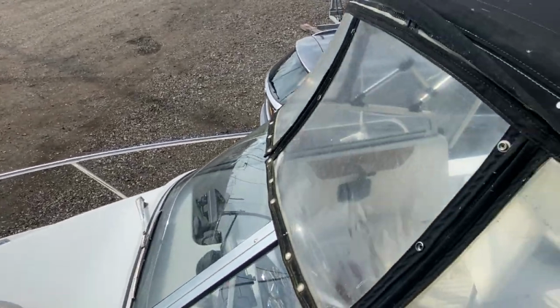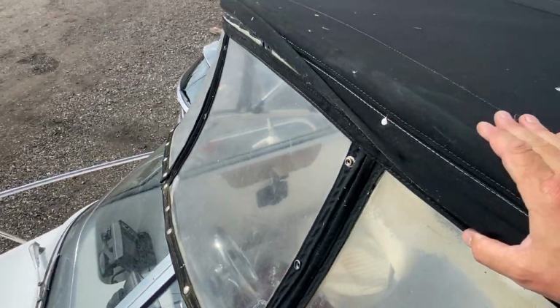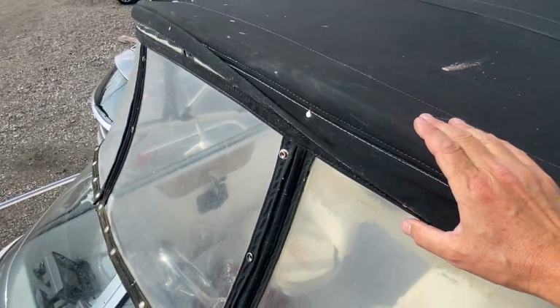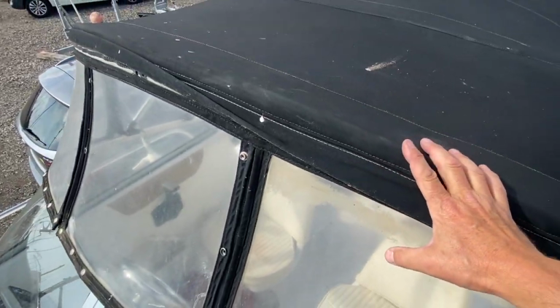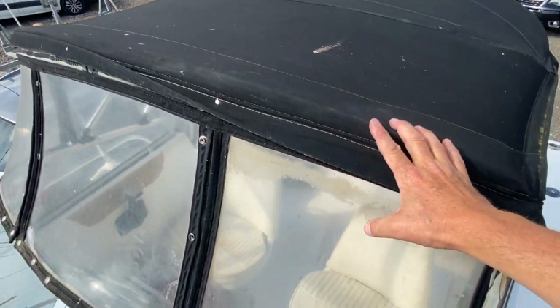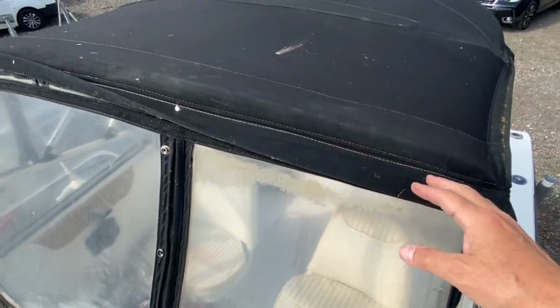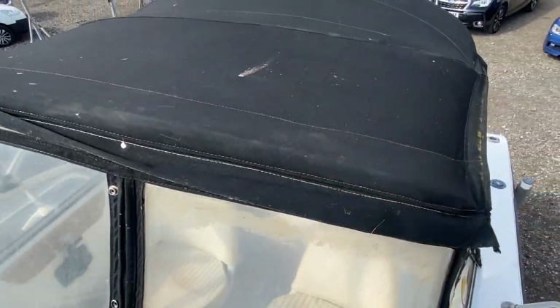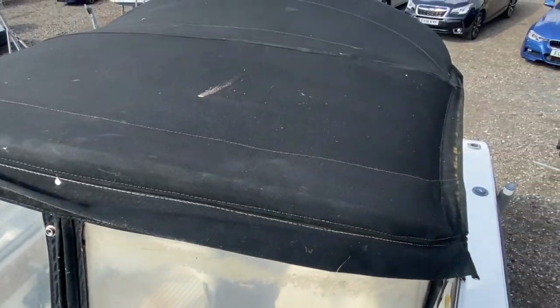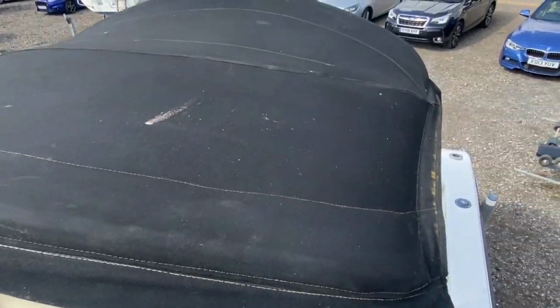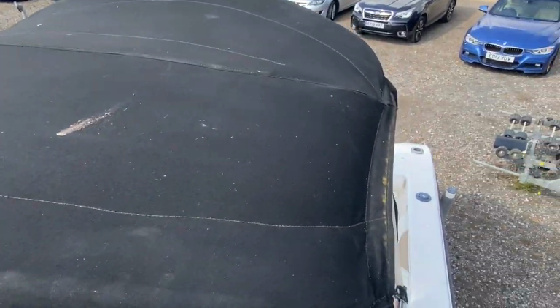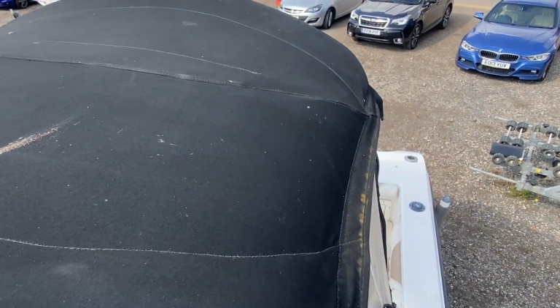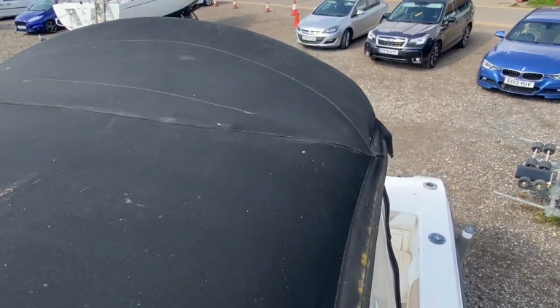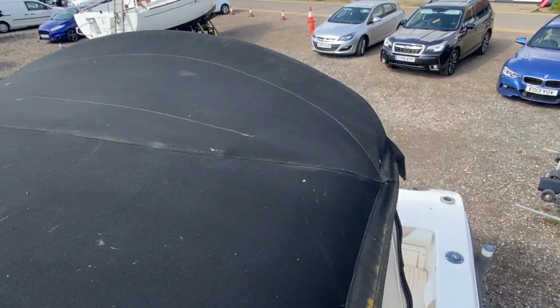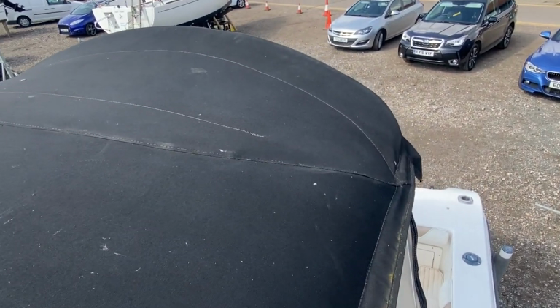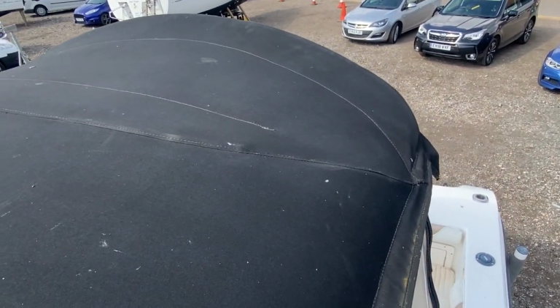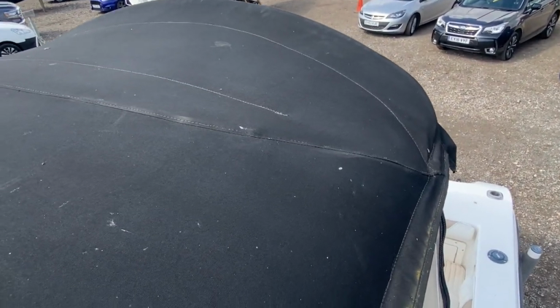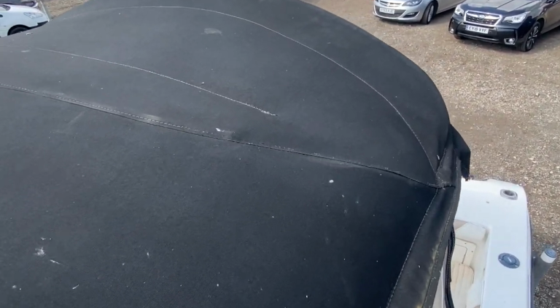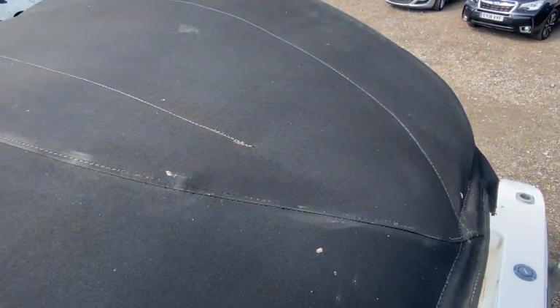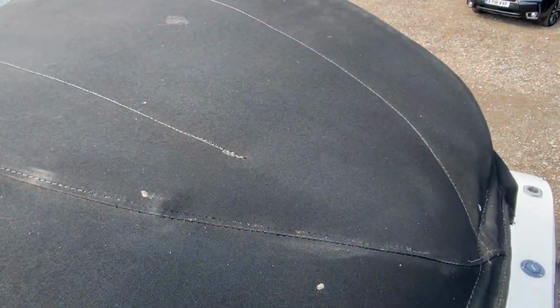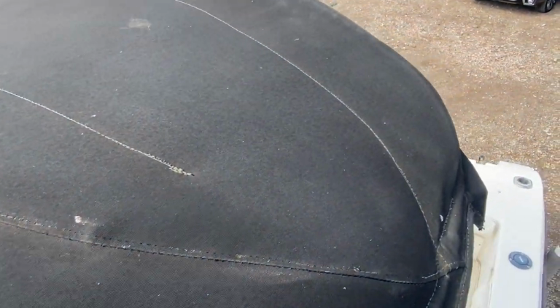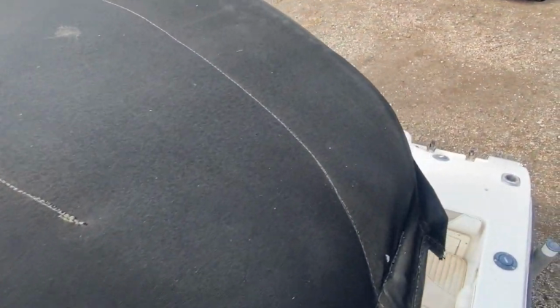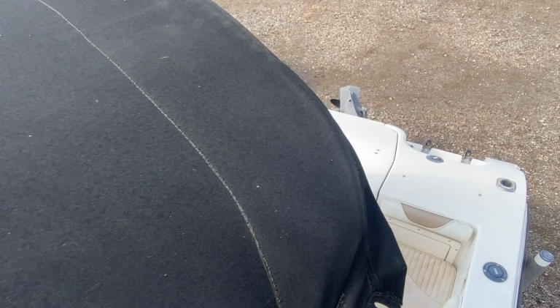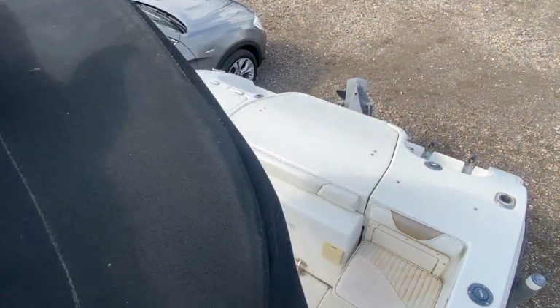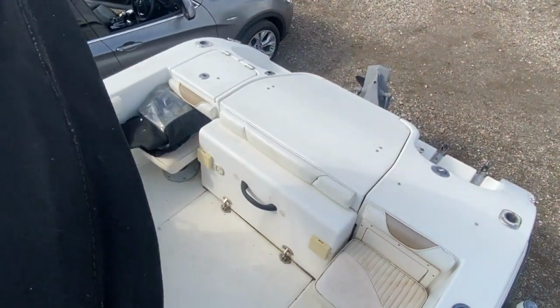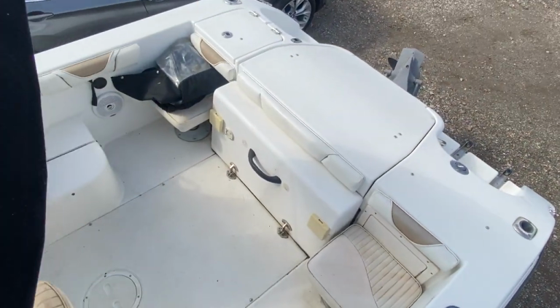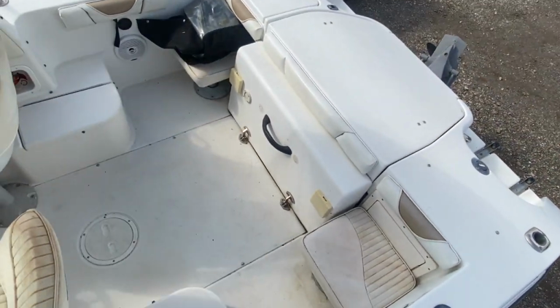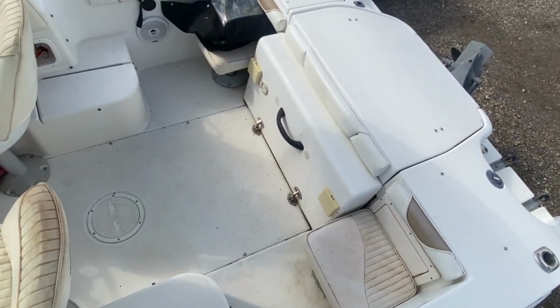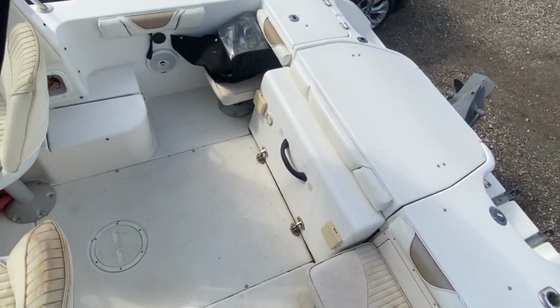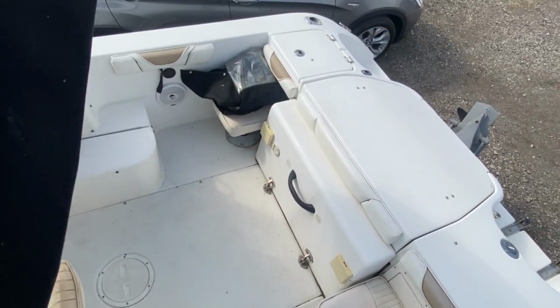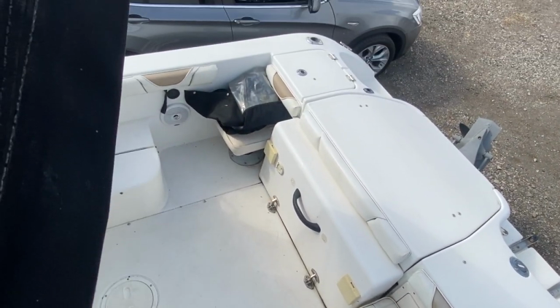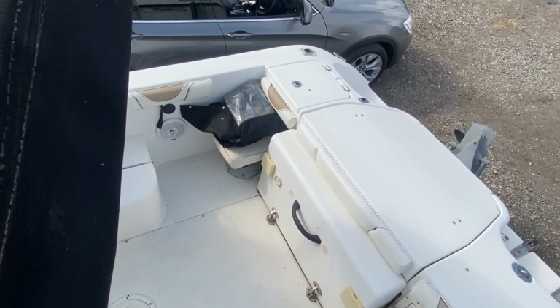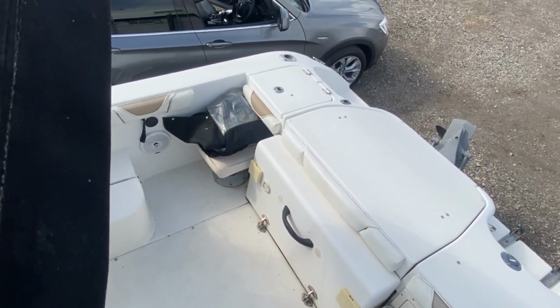There's a better view of the cockpit cover. Finally, standing up on the portside side deck, you can now see where you will be standing and enjoying this boat.